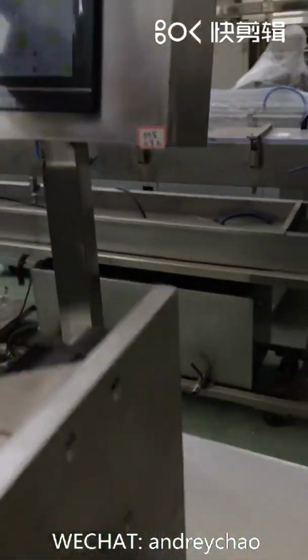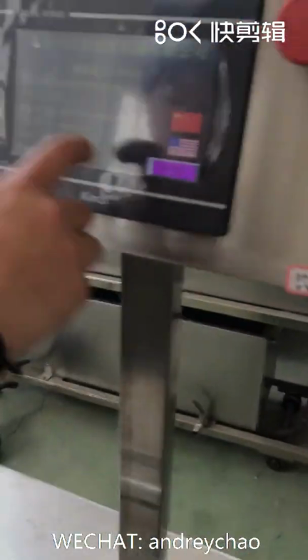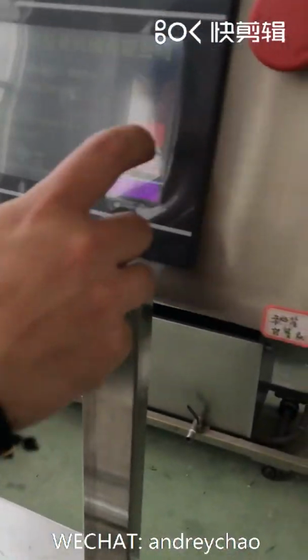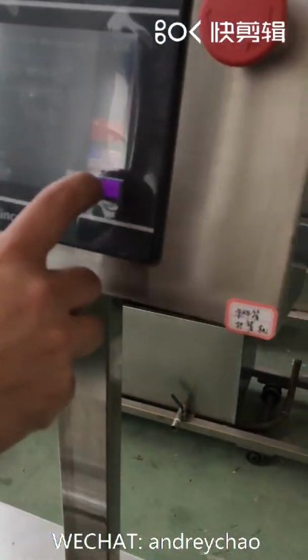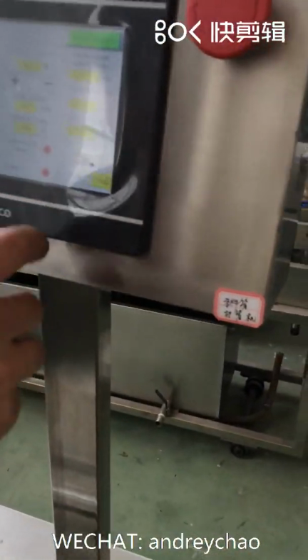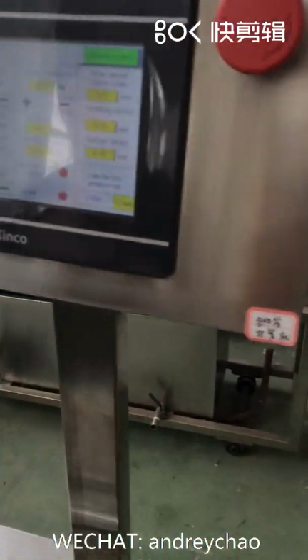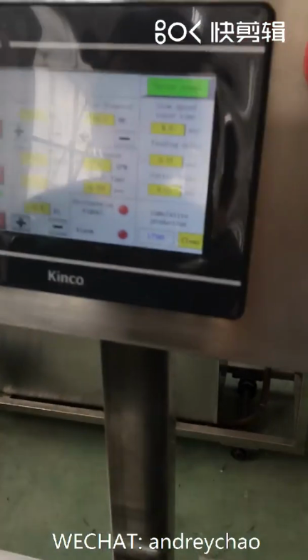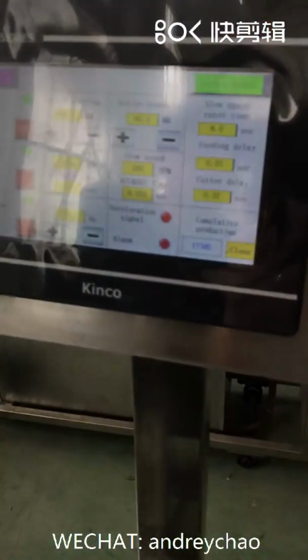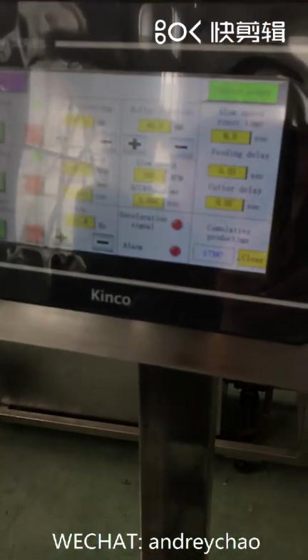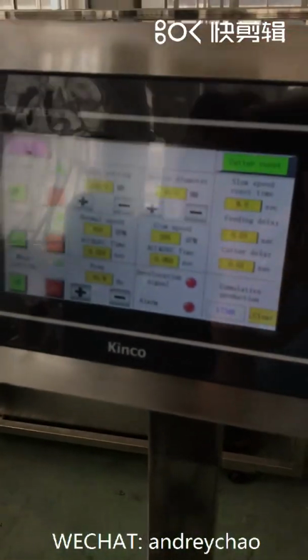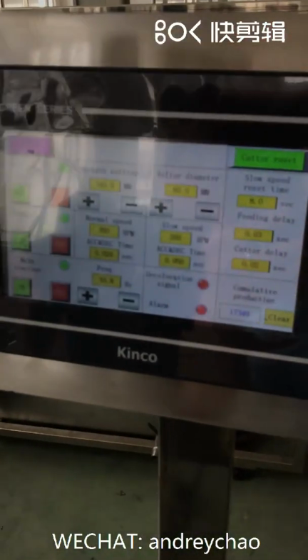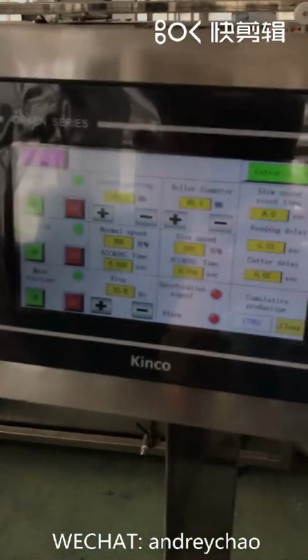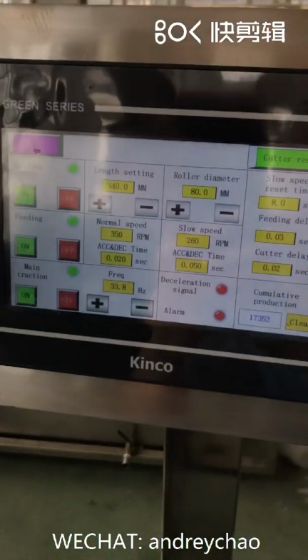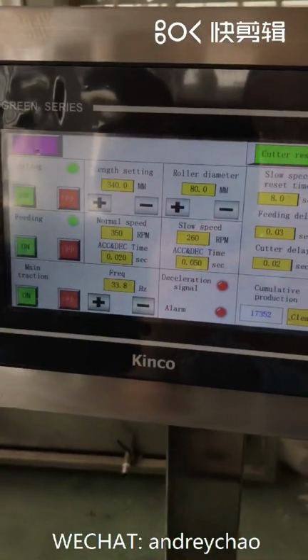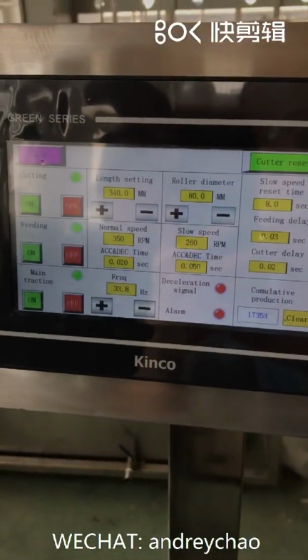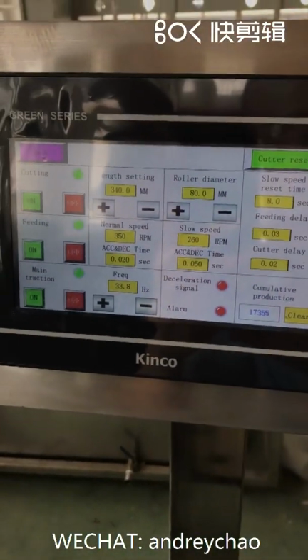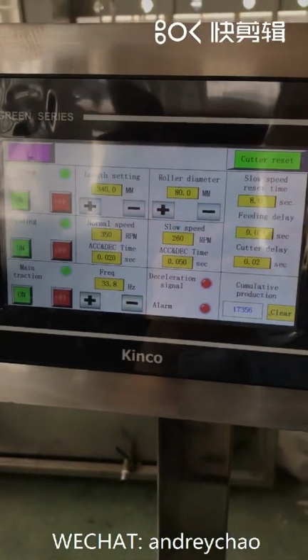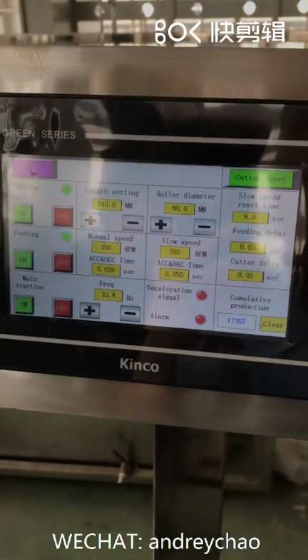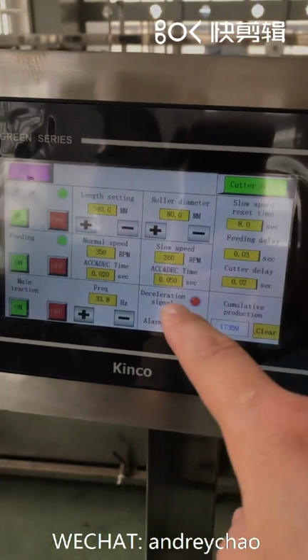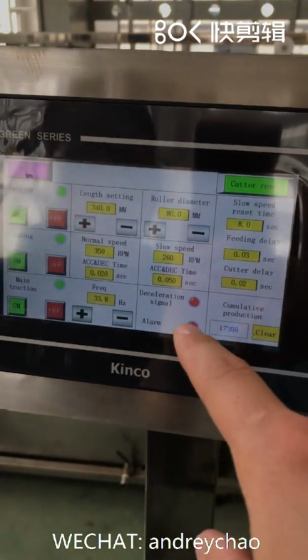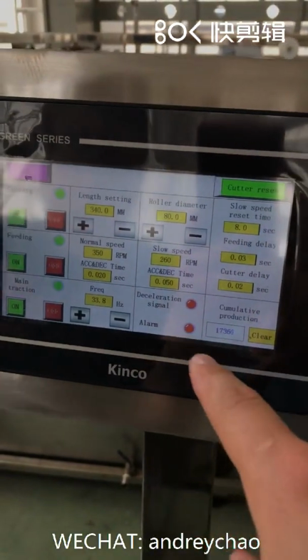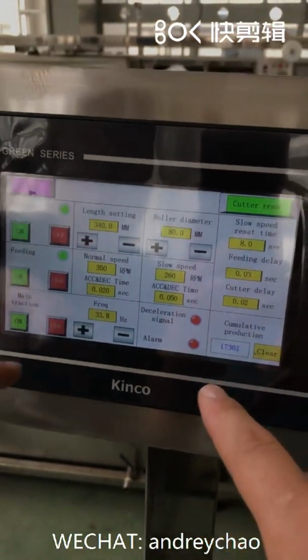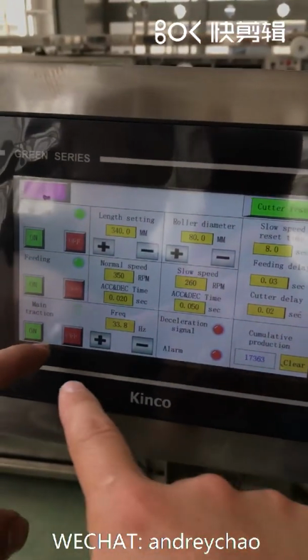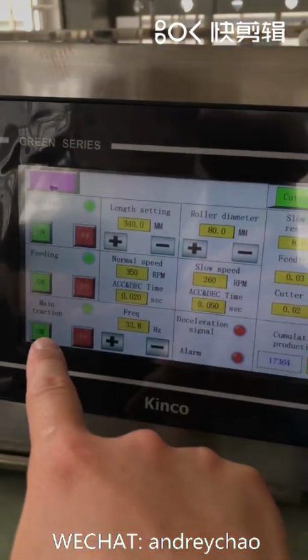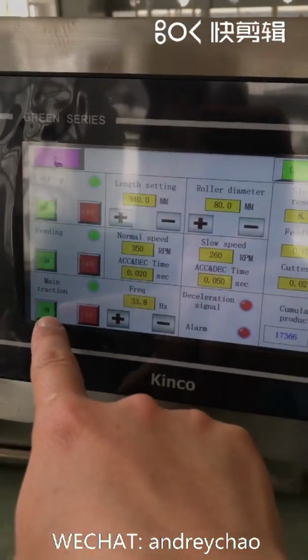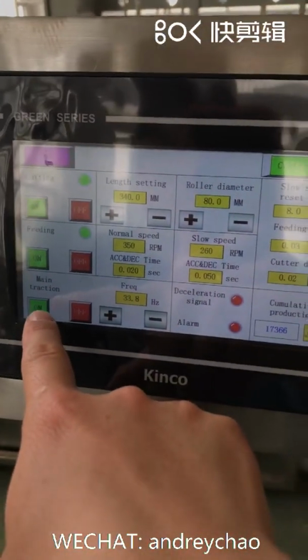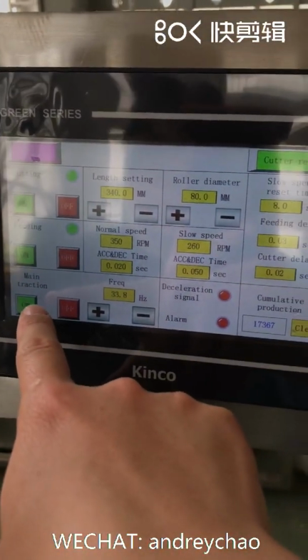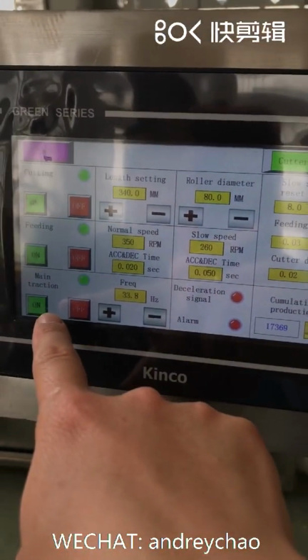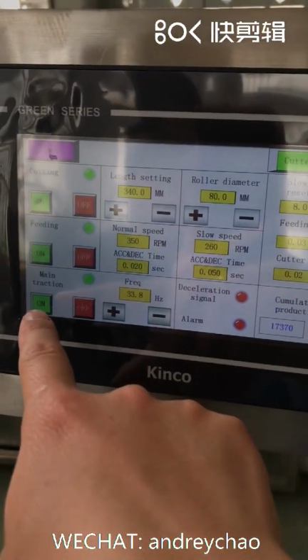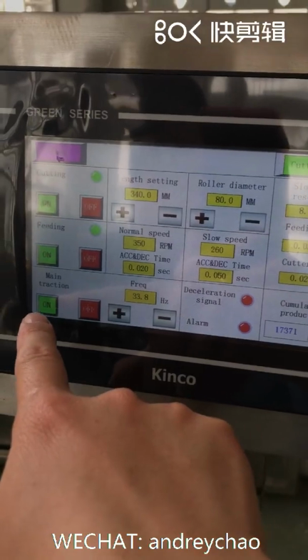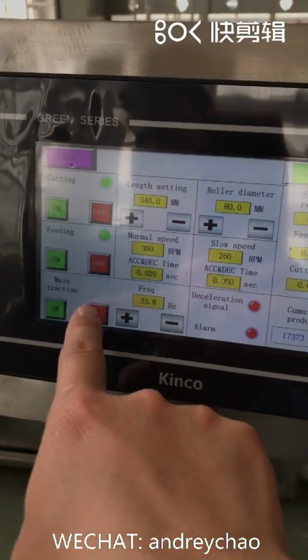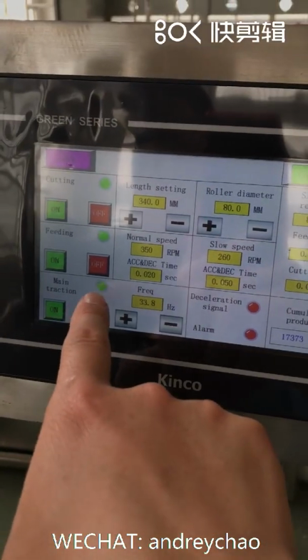No English — oh yeah, English is here, sorry. Parameters are here. The change — it means traction. Now it's on.